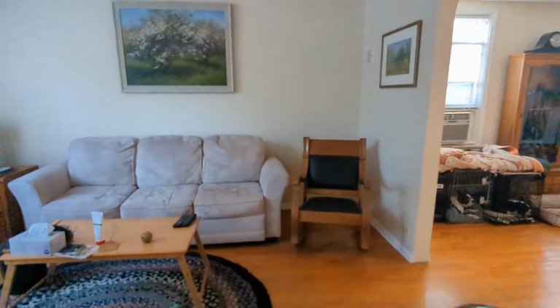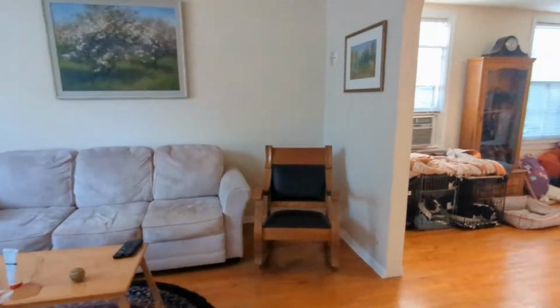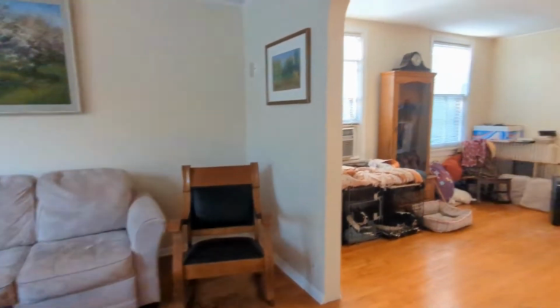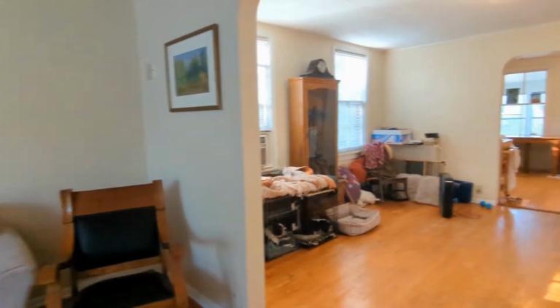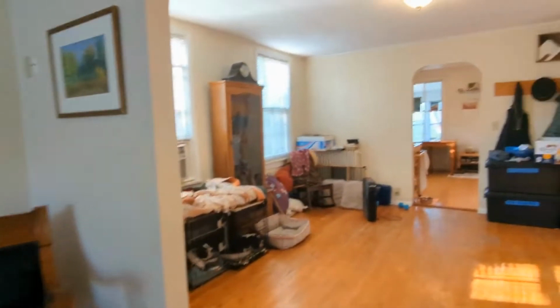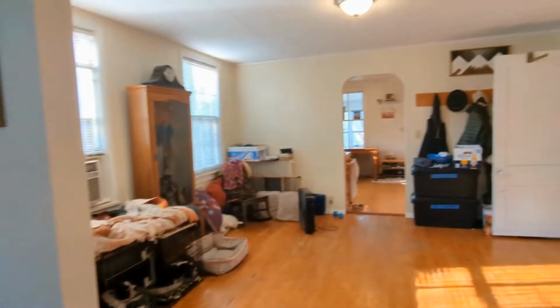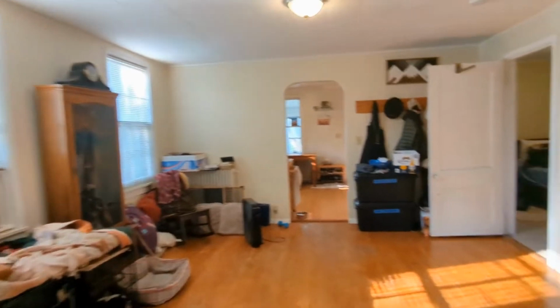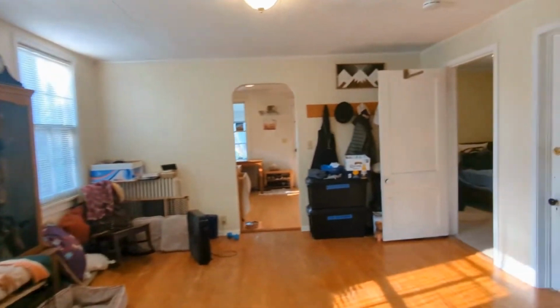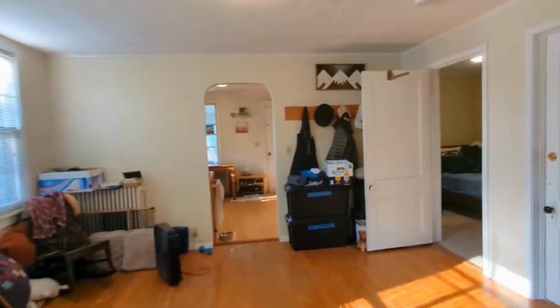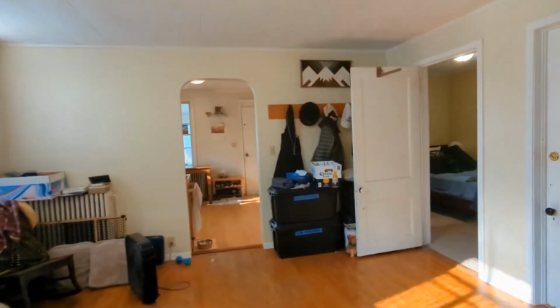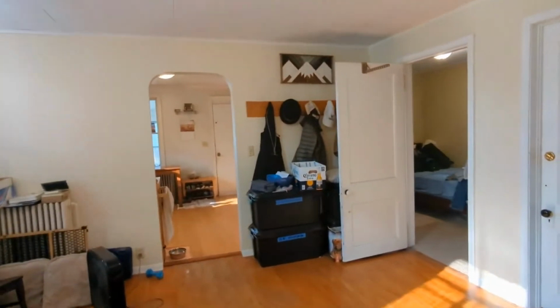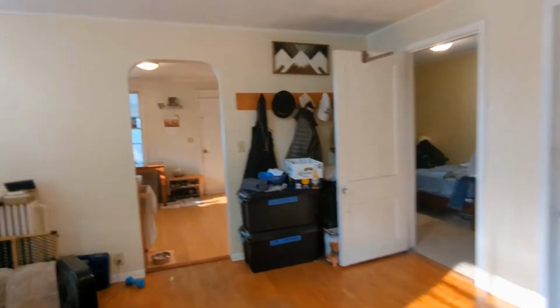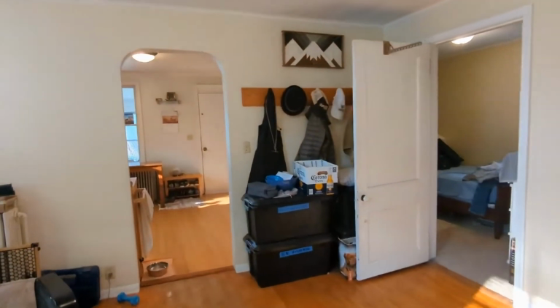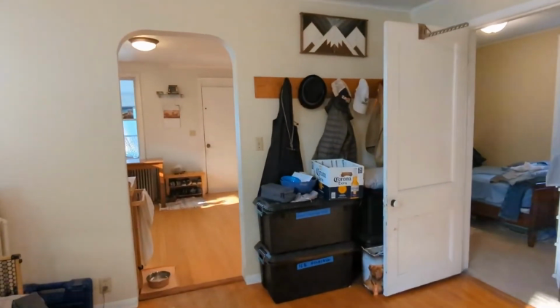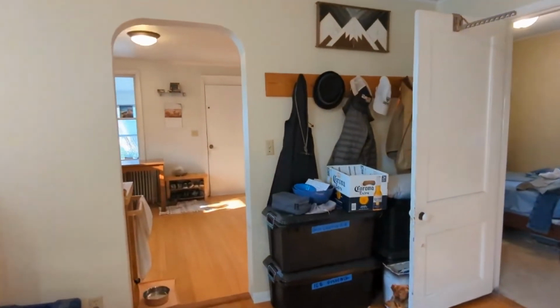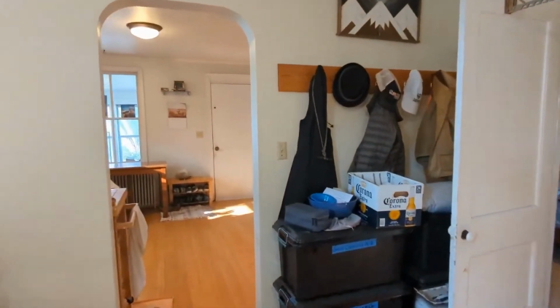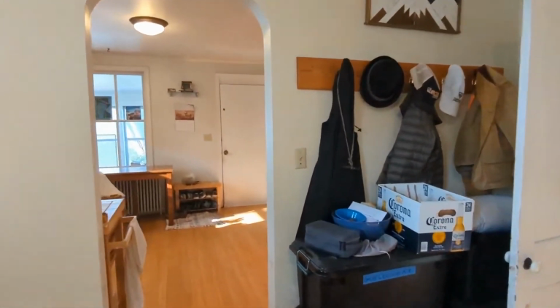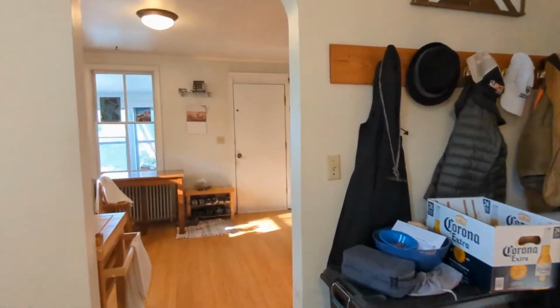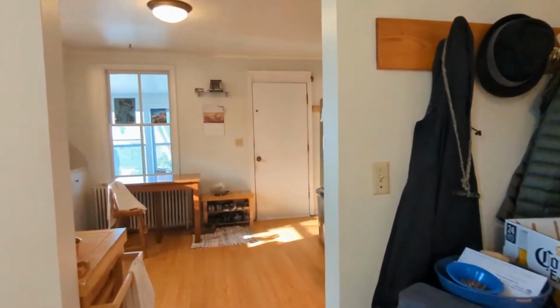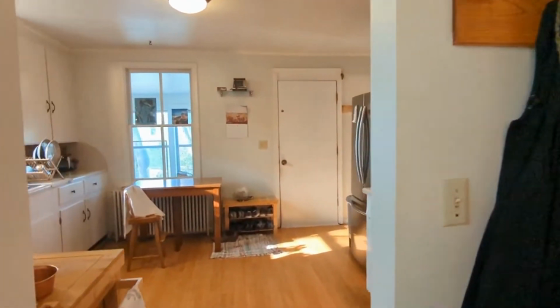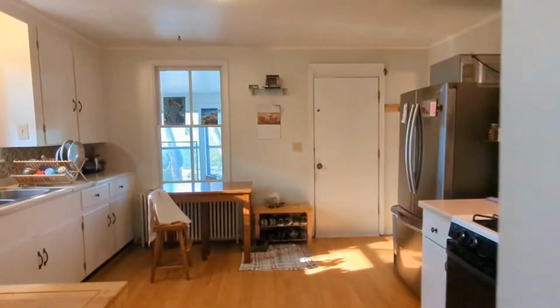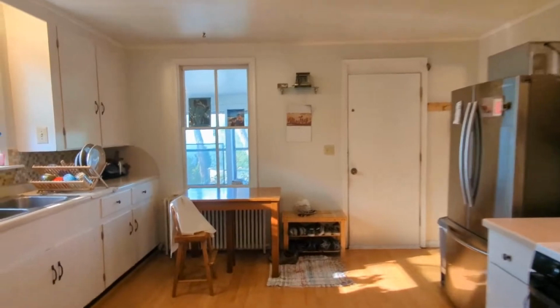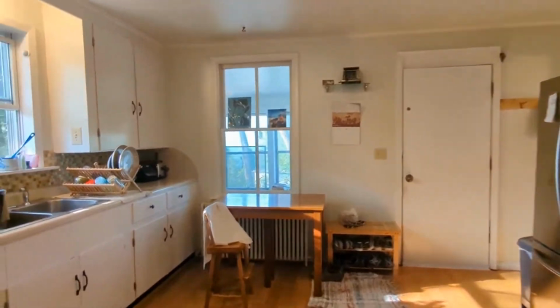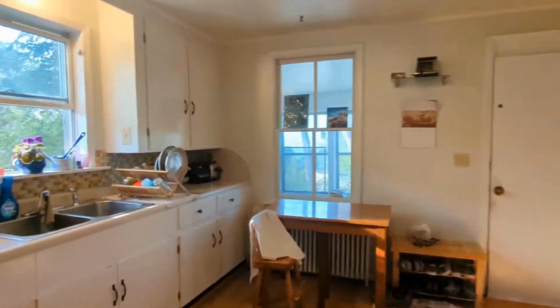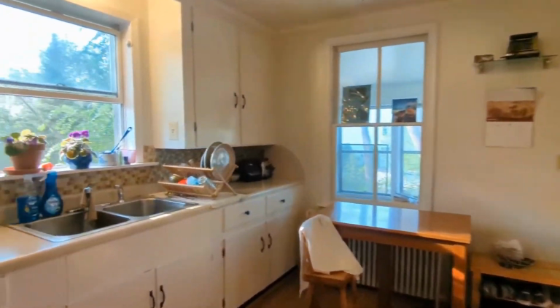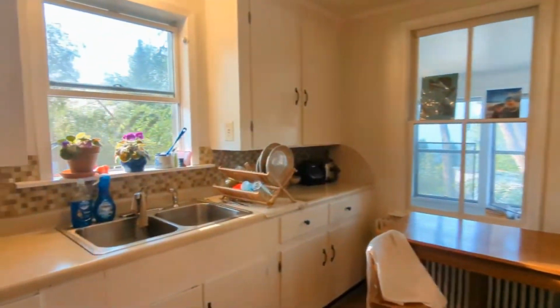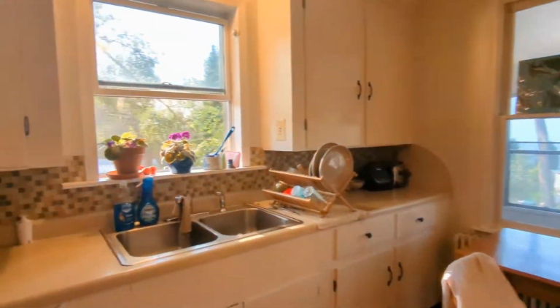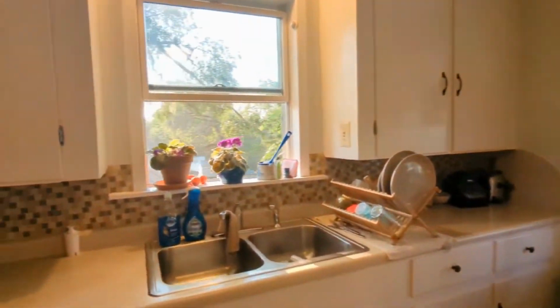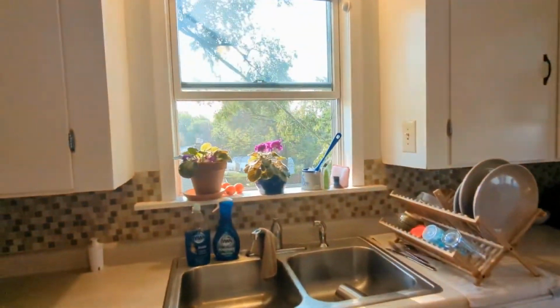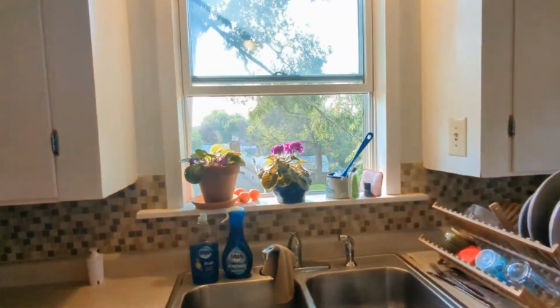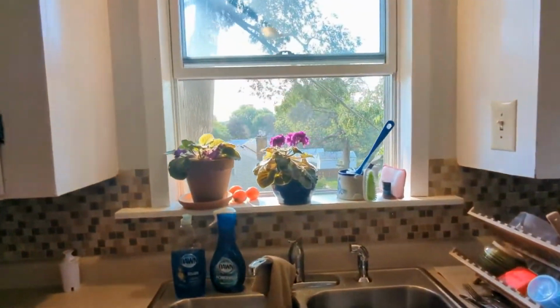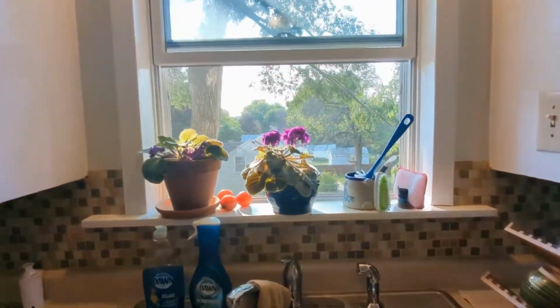If you are interested in this St. Paul, Minnesota rental property or want to know what other rentals are available in the area, contact us today. We are ready to help you find your next home. Thank you.